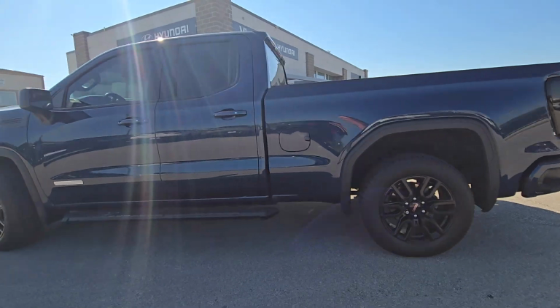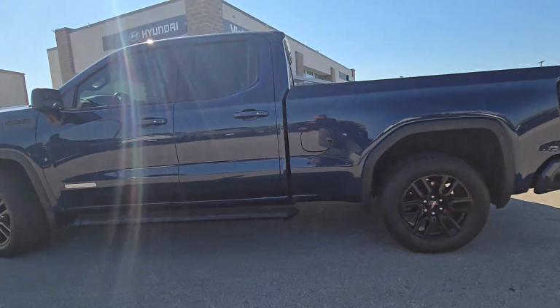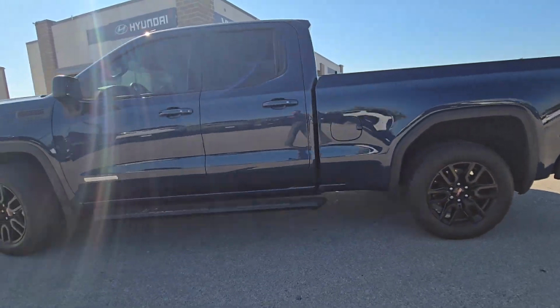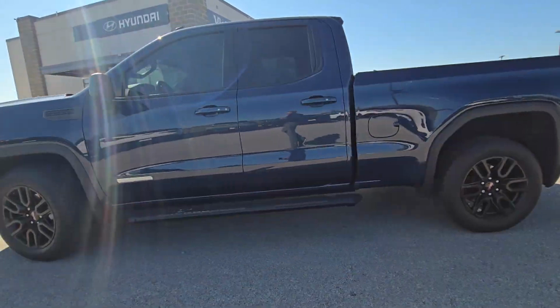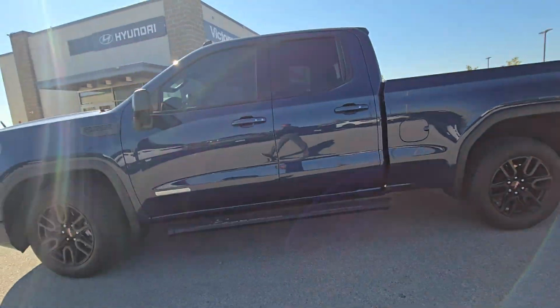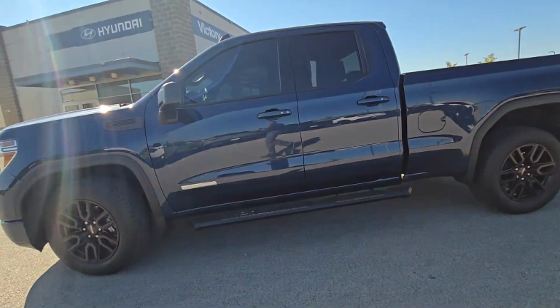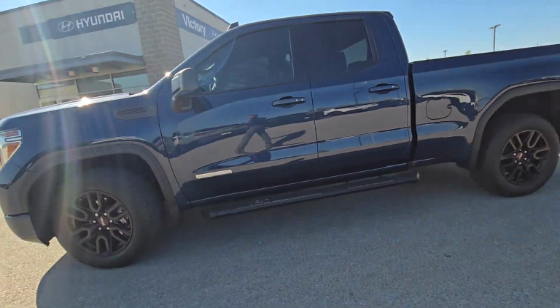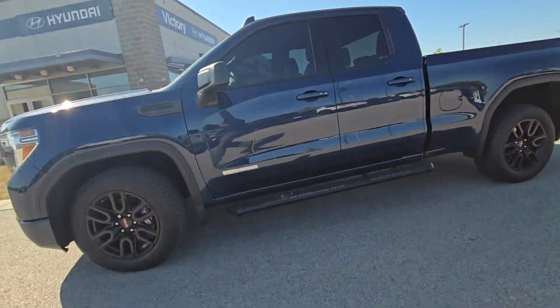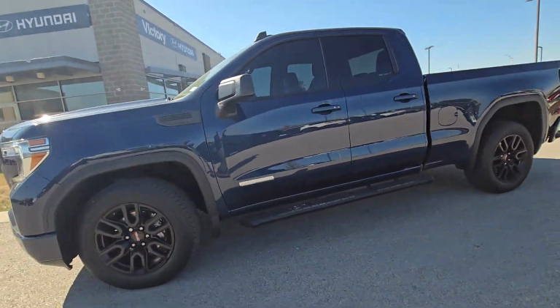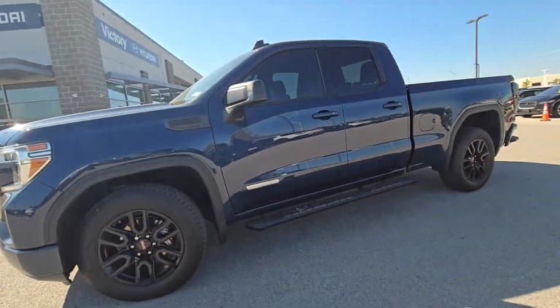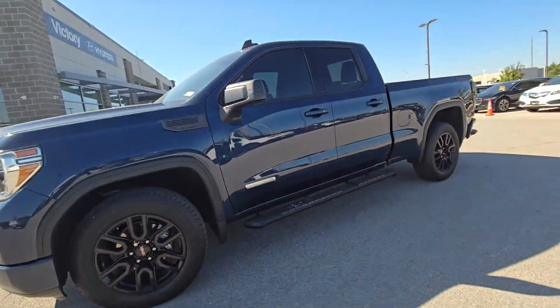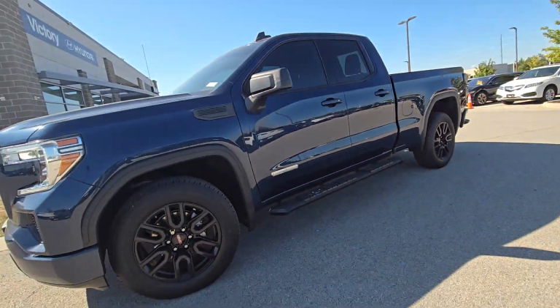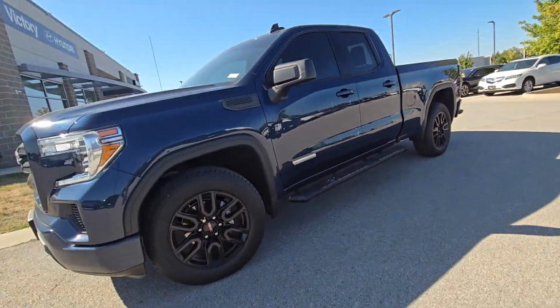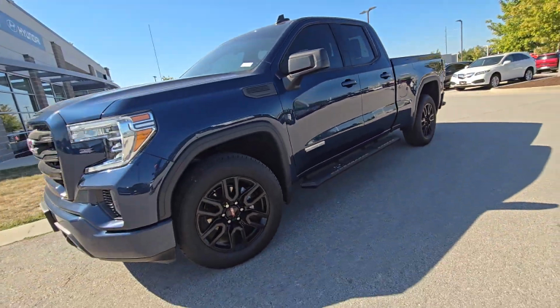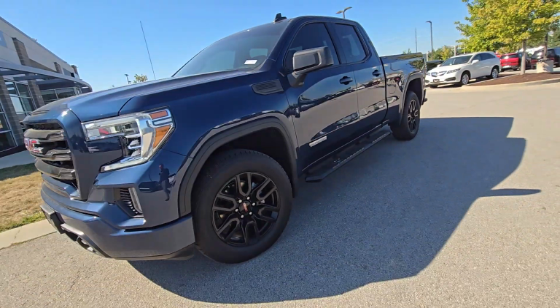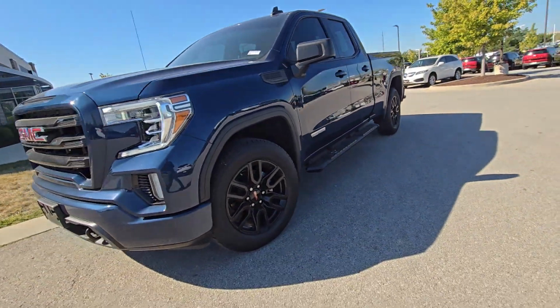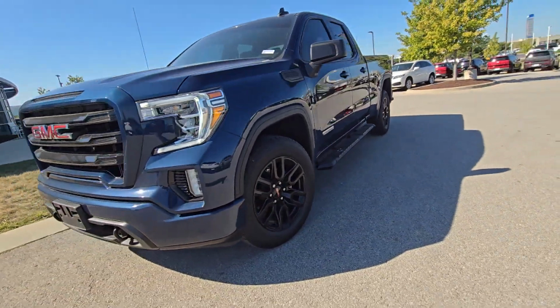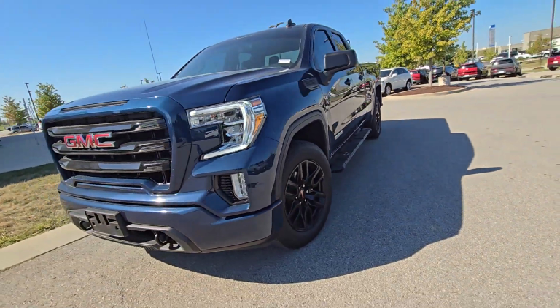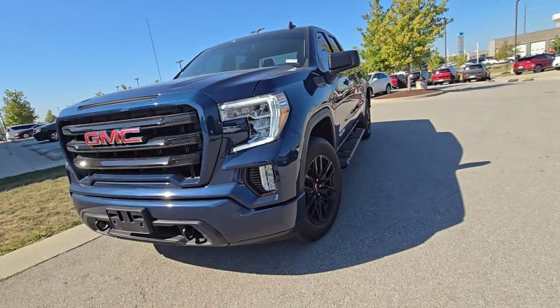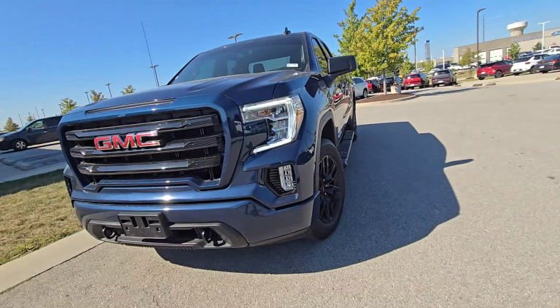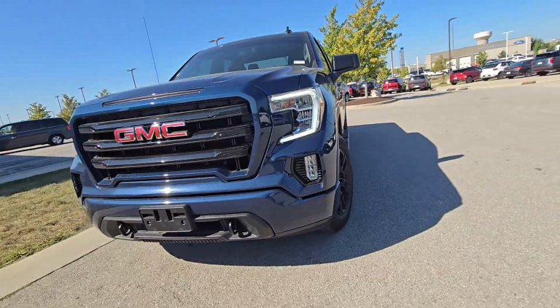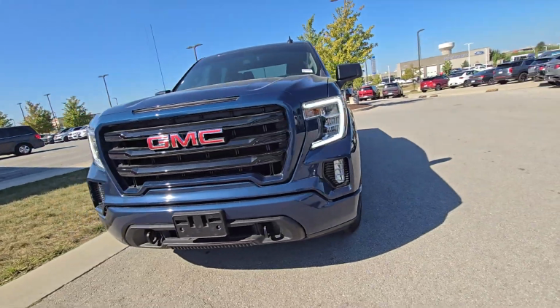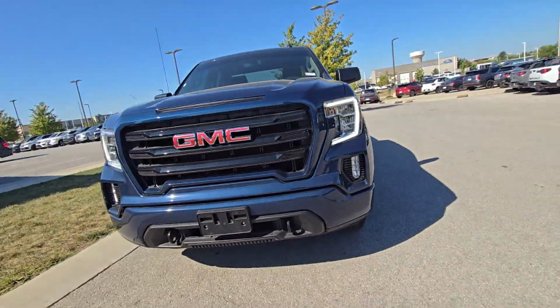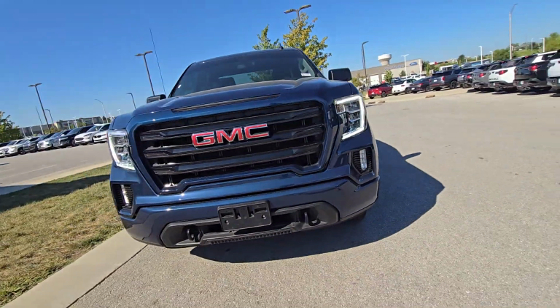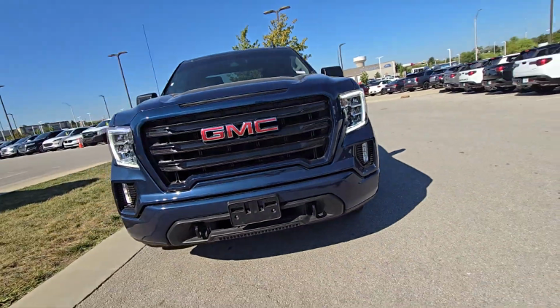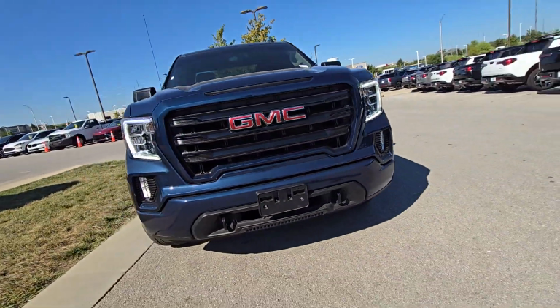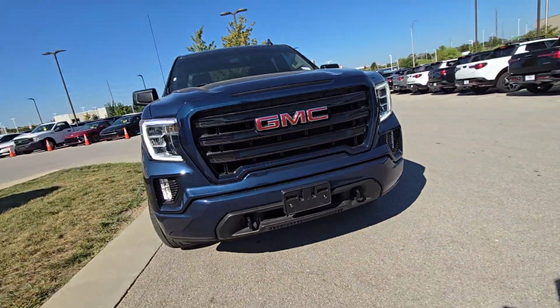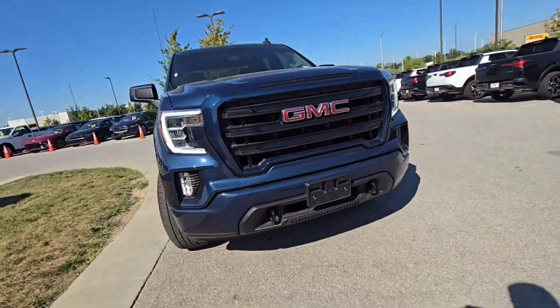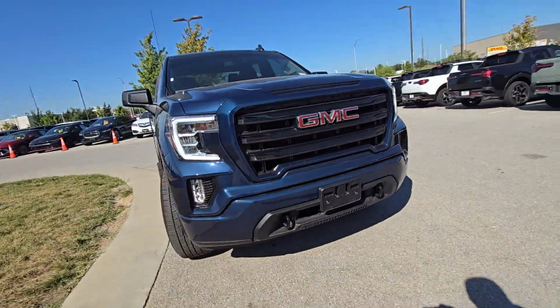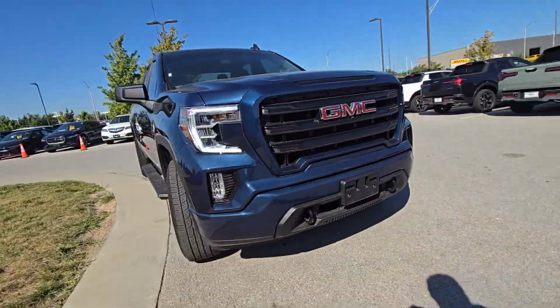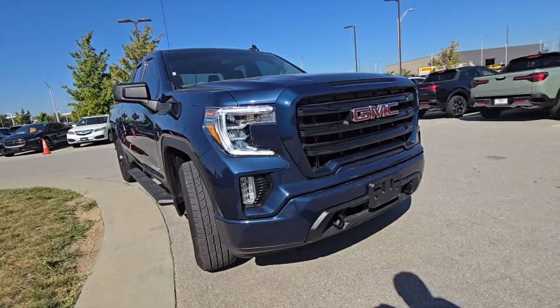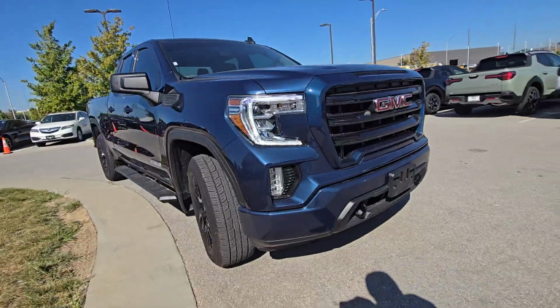What's up, Kerry? This is Brian over here at Victory Hyundai at the Legends, and this here is the 2021 GMC Sierra 1500 Elevation that you plan on purchasing.